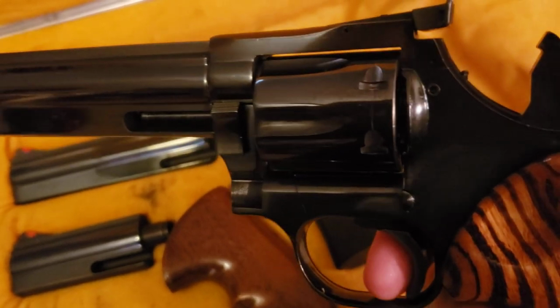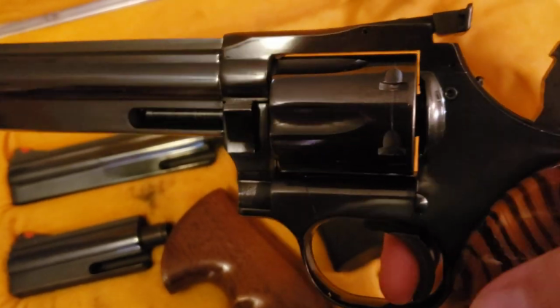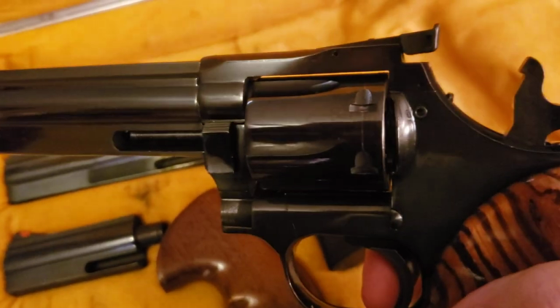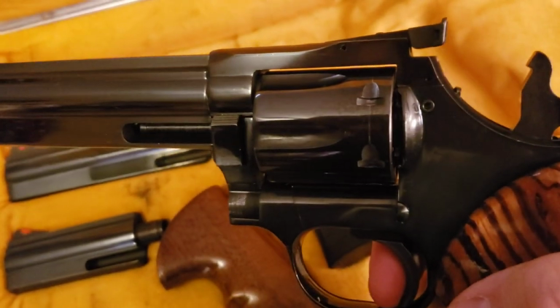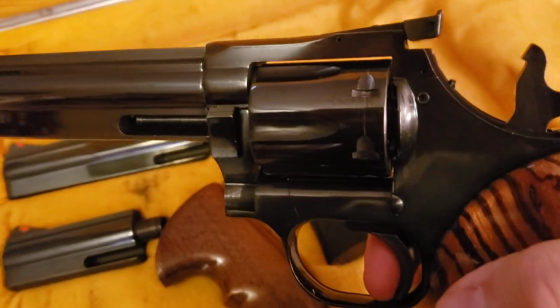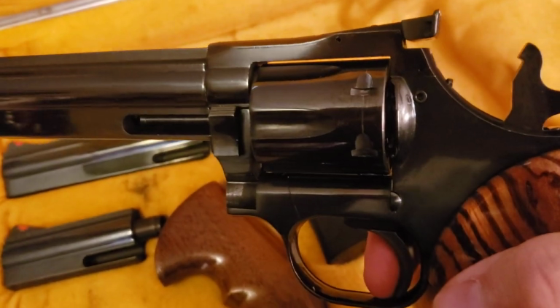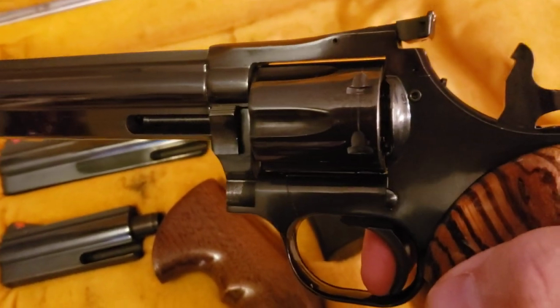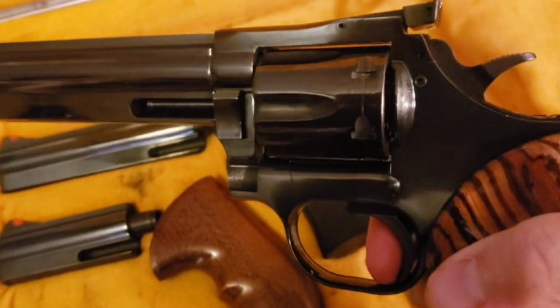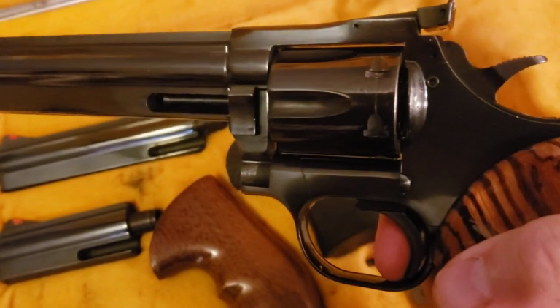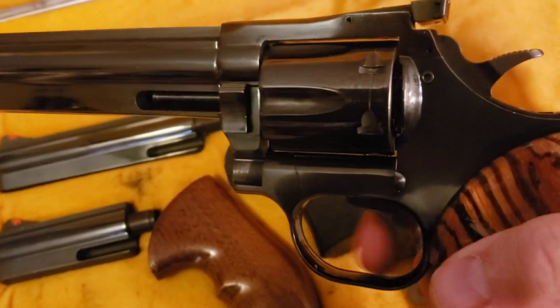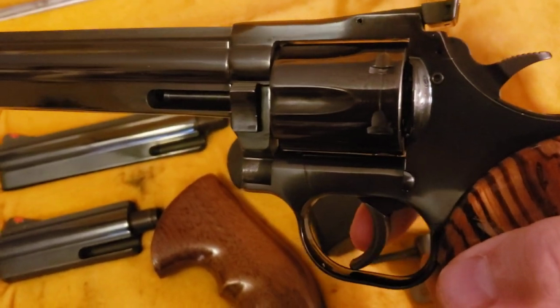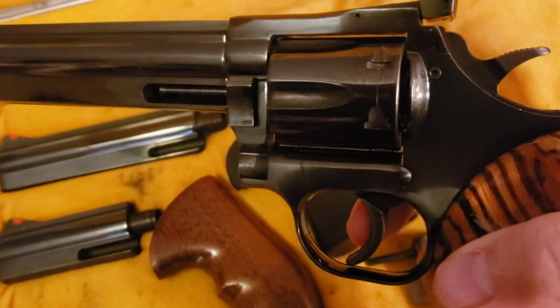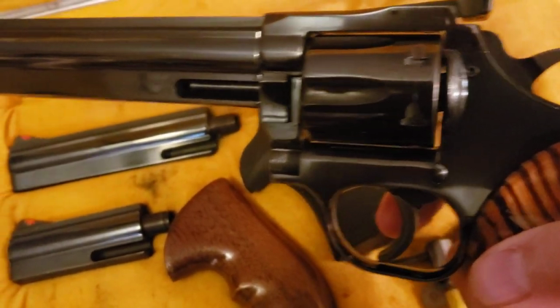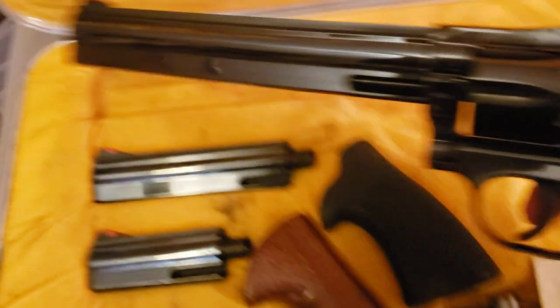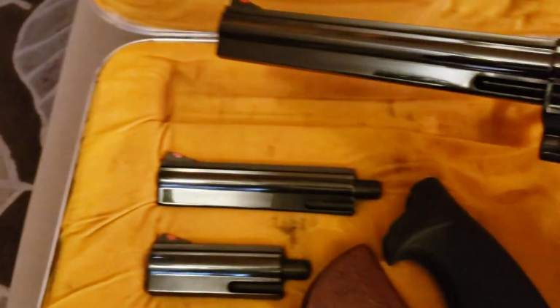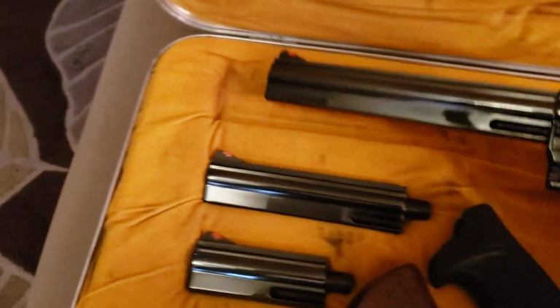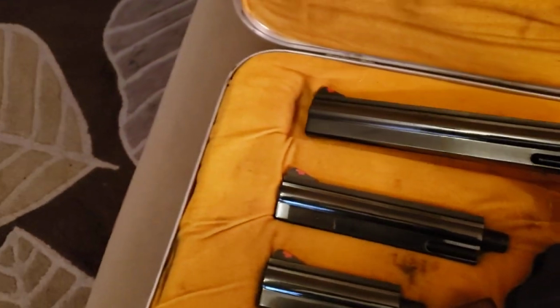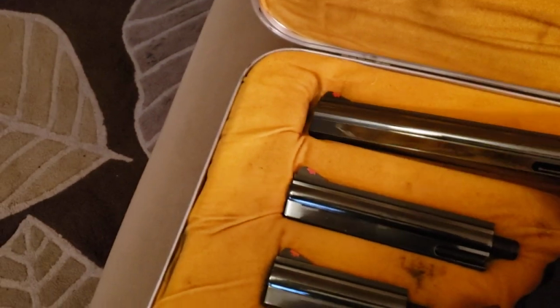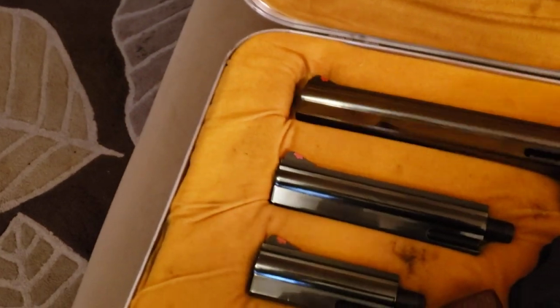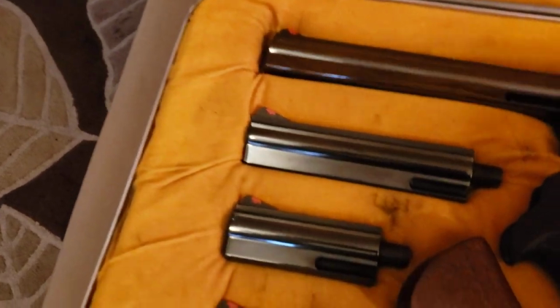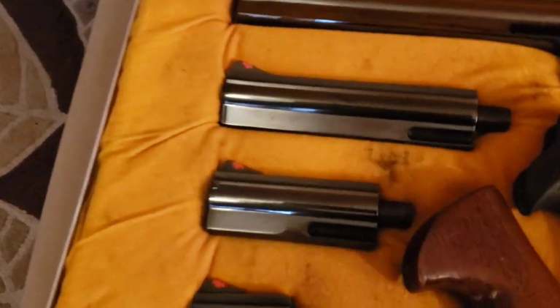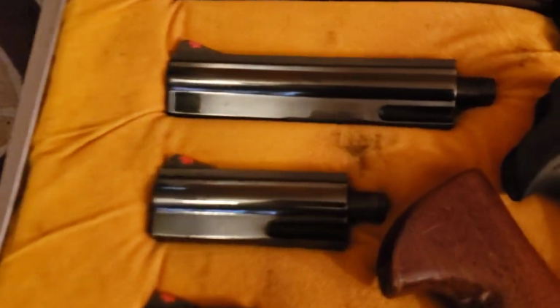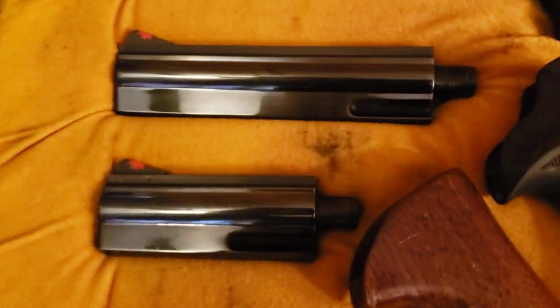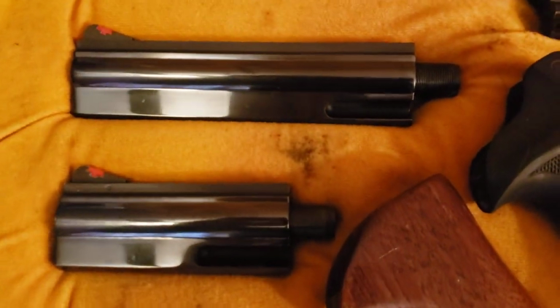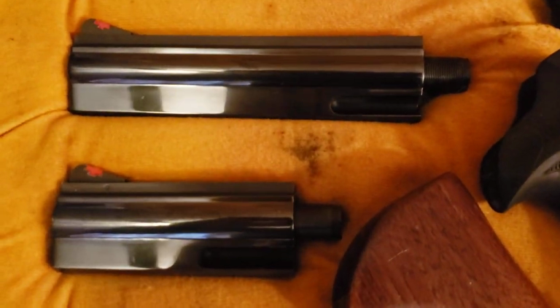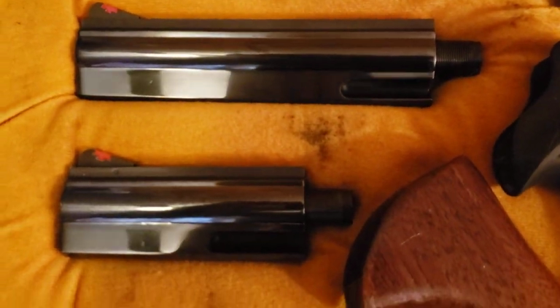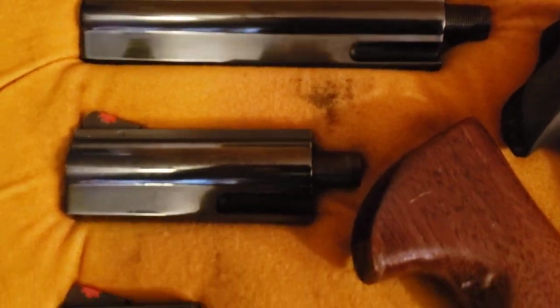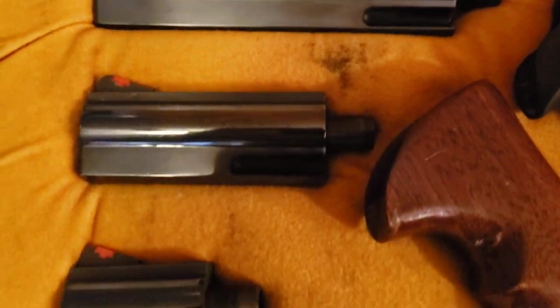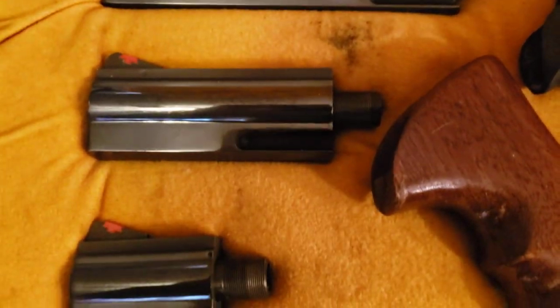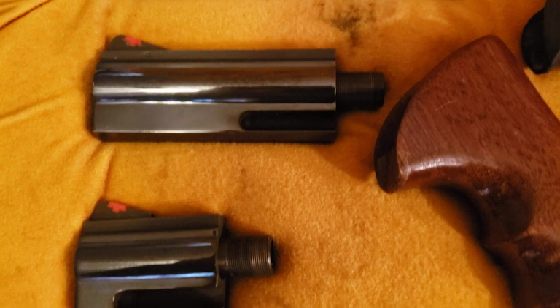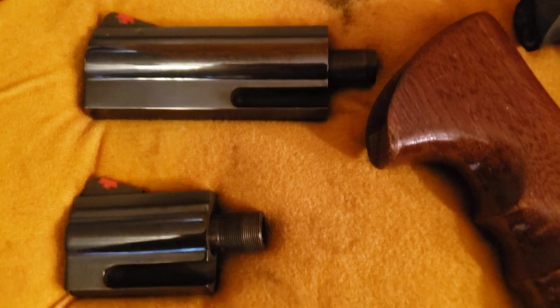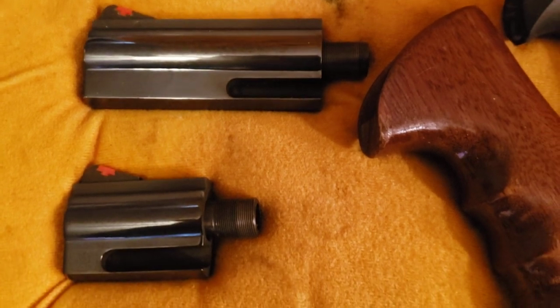Very nice trigger pull on it, very light. All the barrels are in really, really good shape.